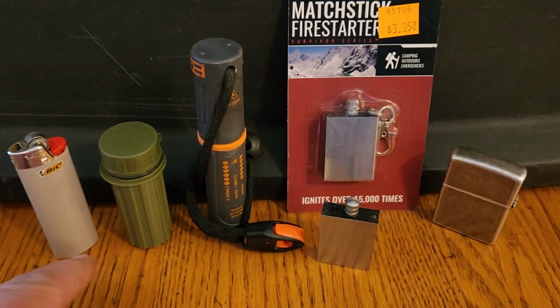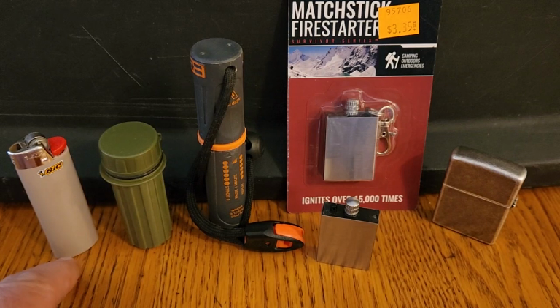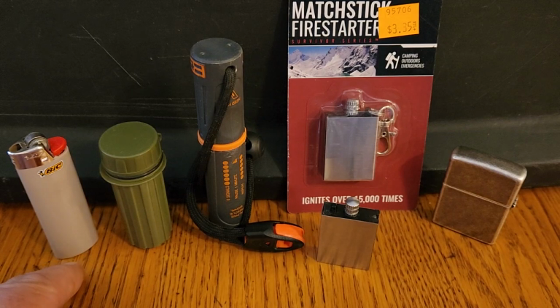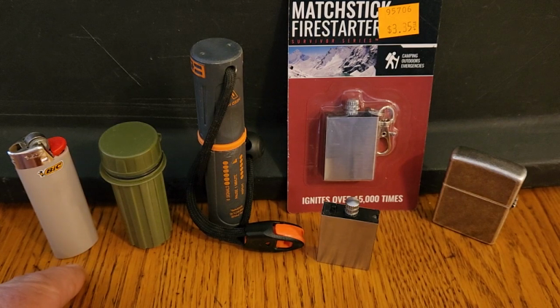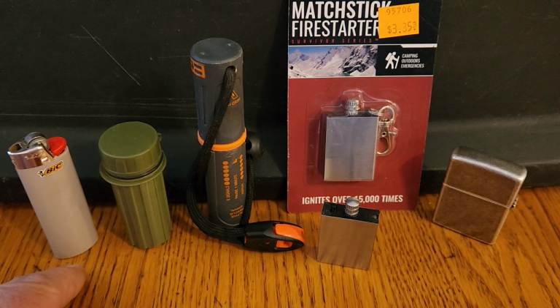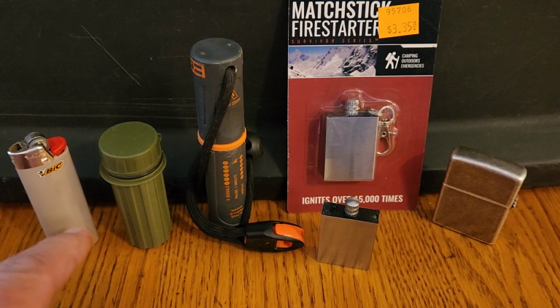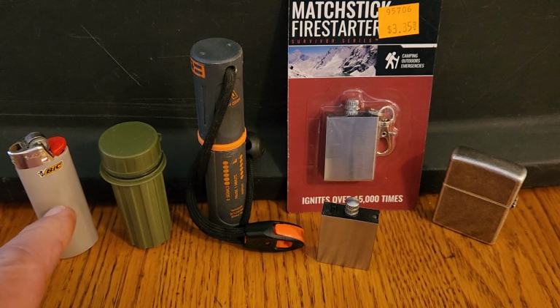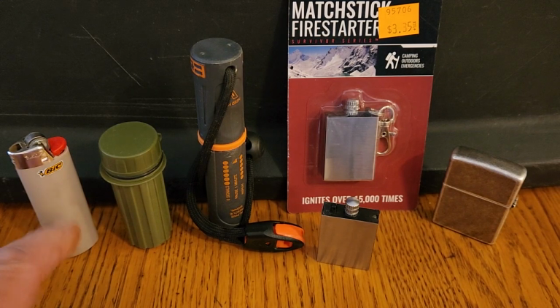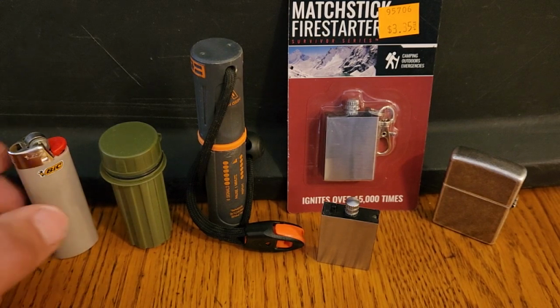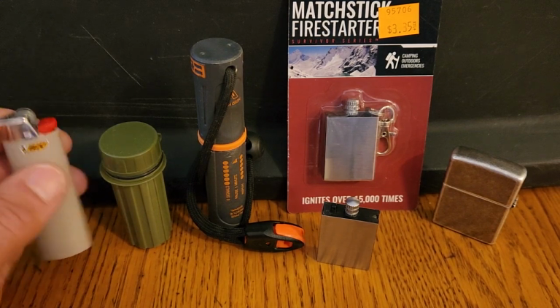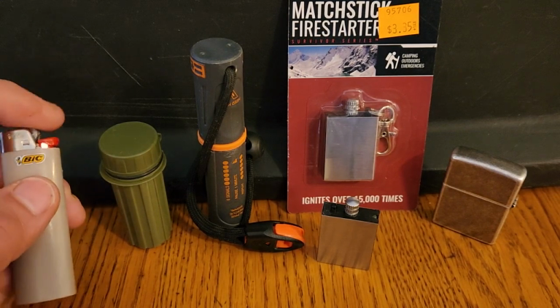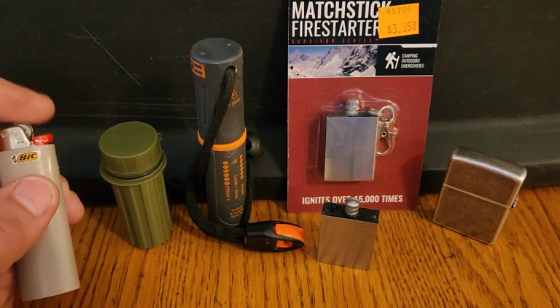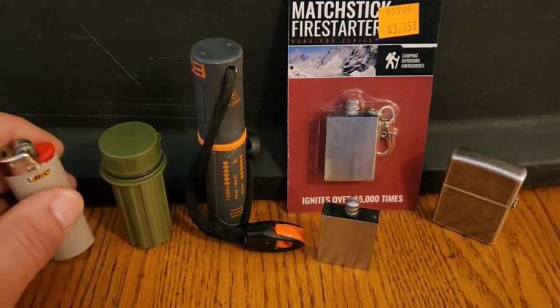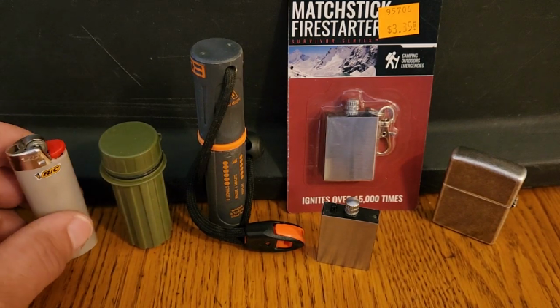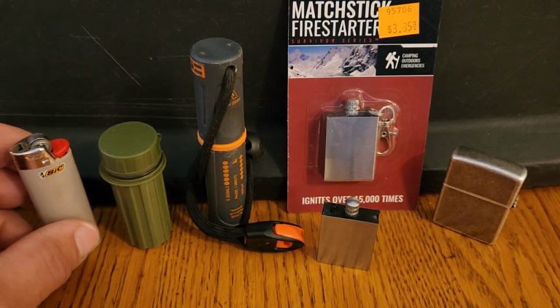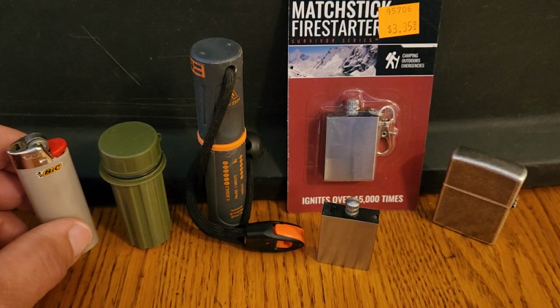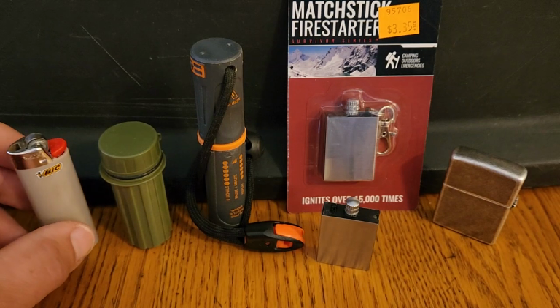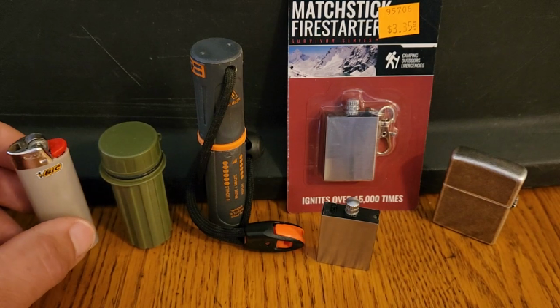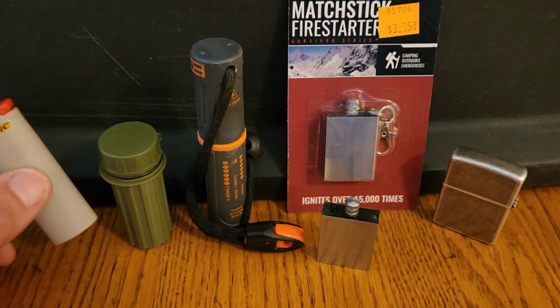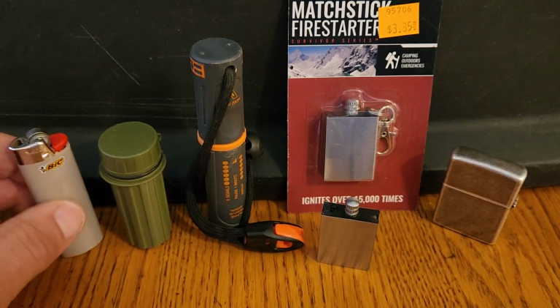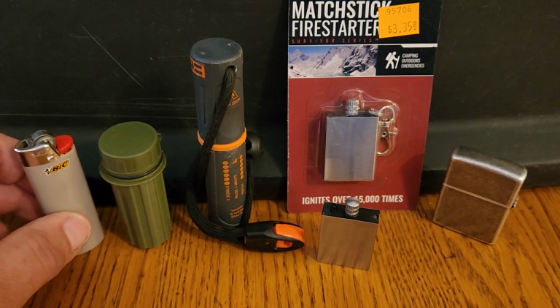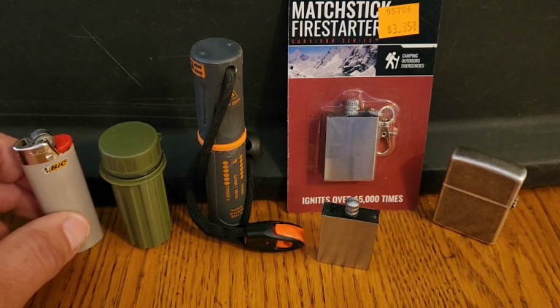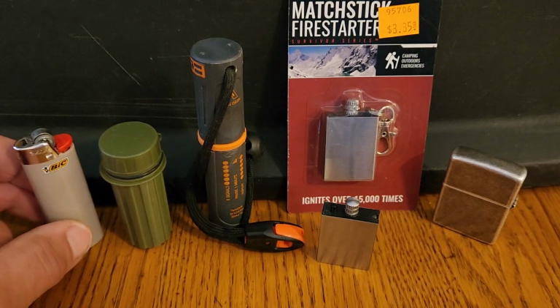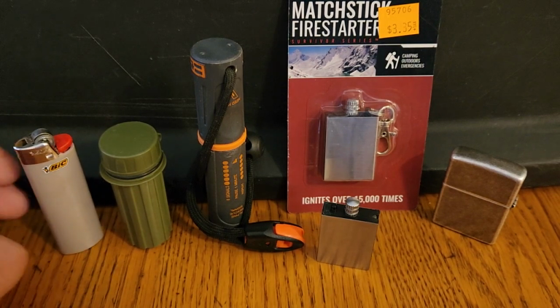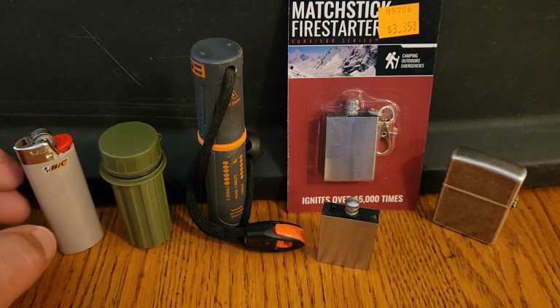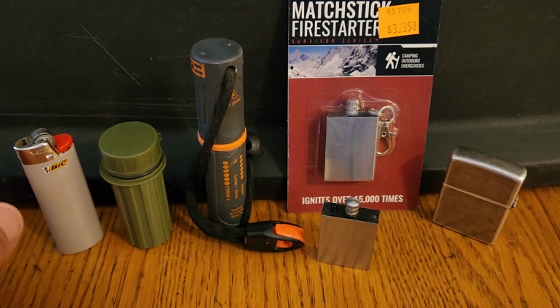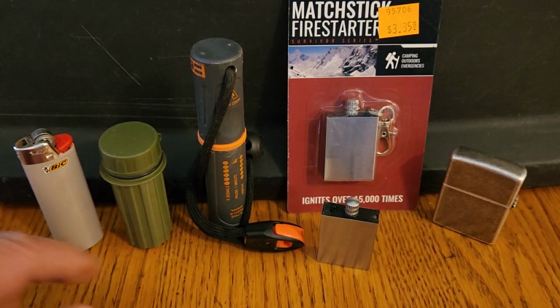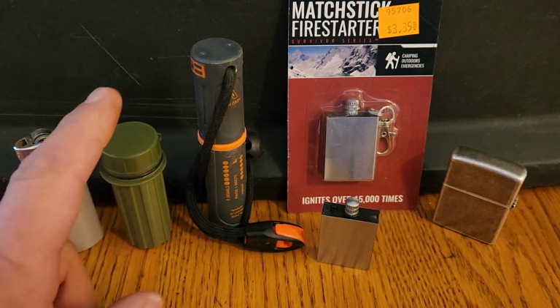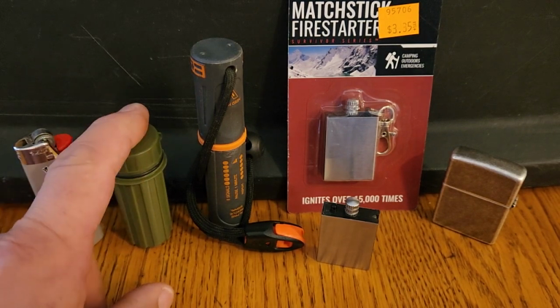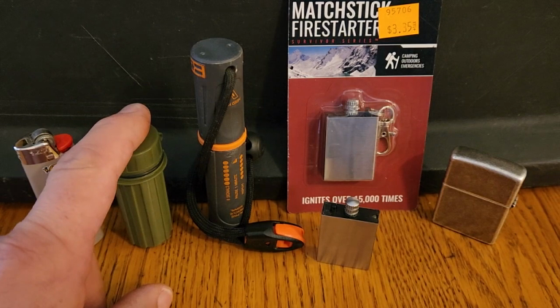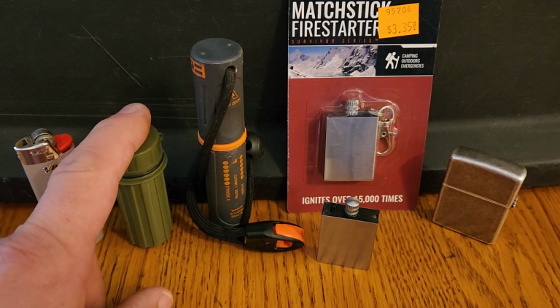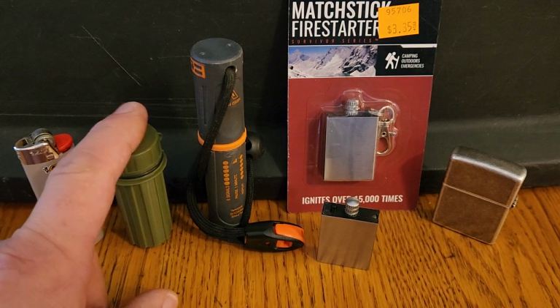Some people like to have a backup. If you throw a Bic in your backpack and the button gets depressed and the butane leaks out, you can't get a fire going. So a good backup is waterproof matches in a waterproof container.